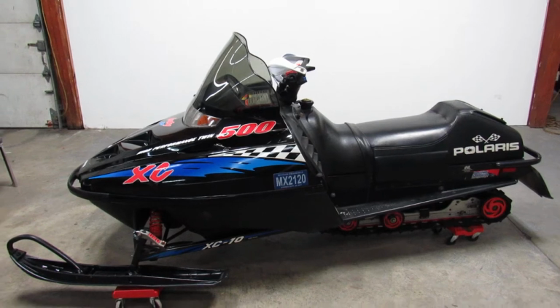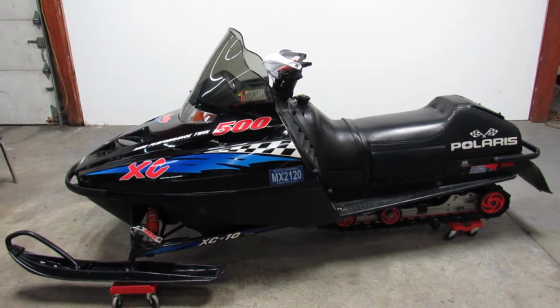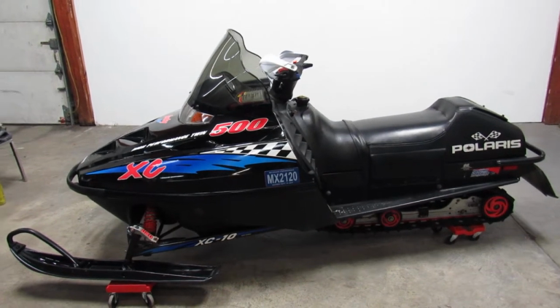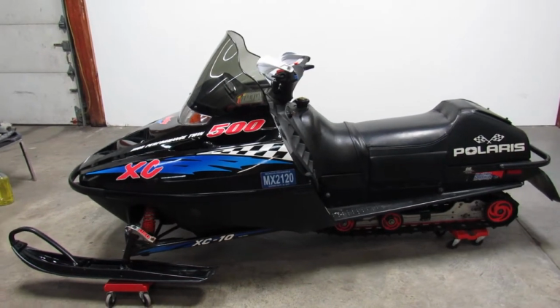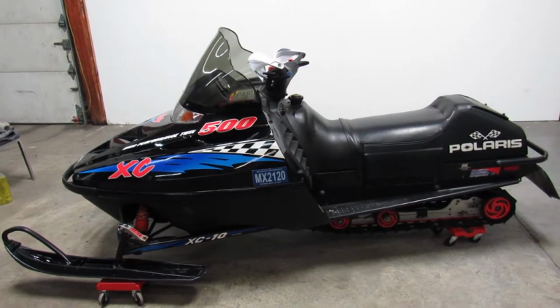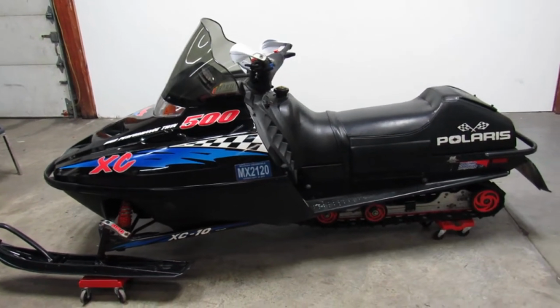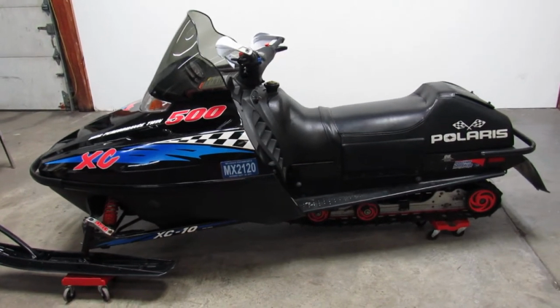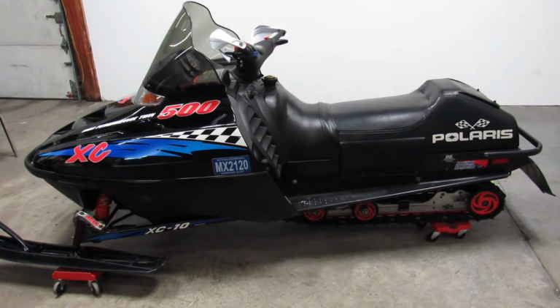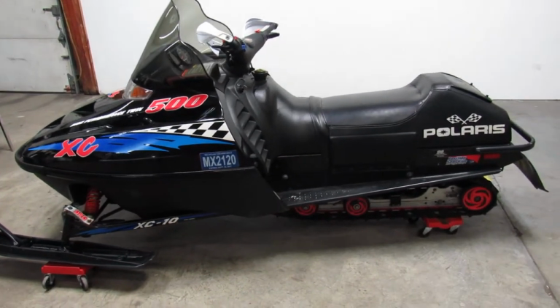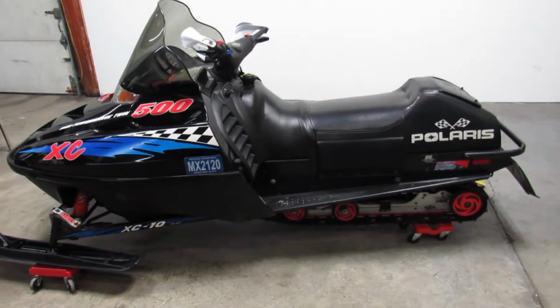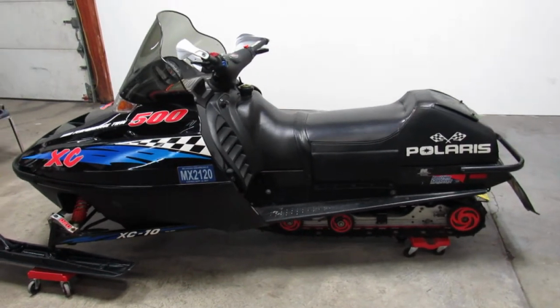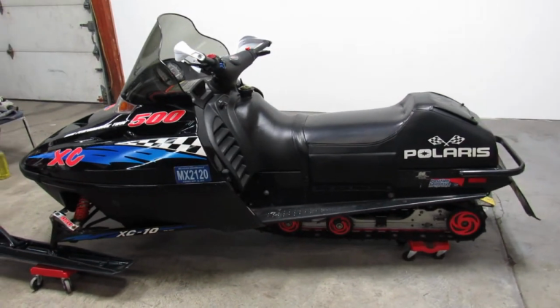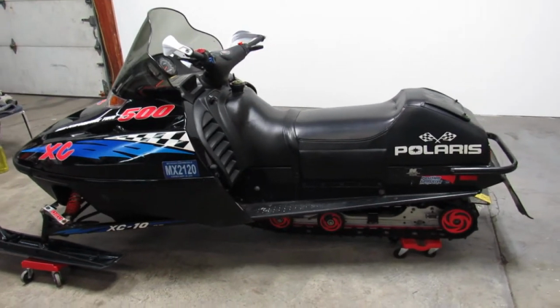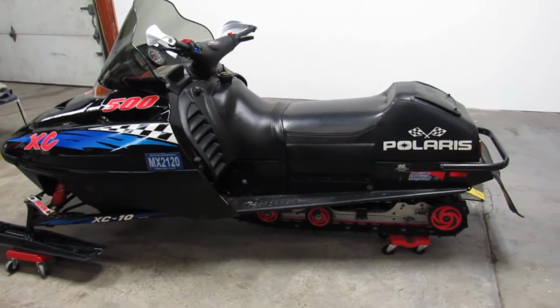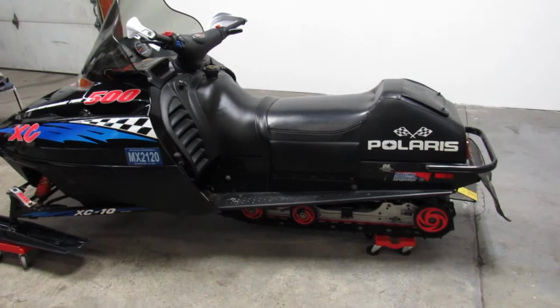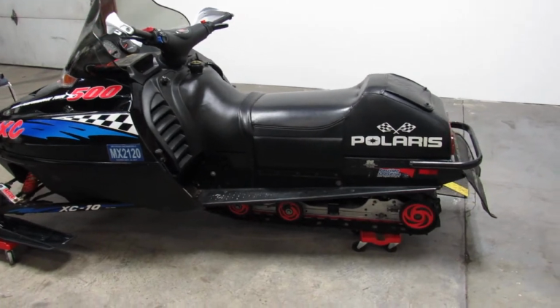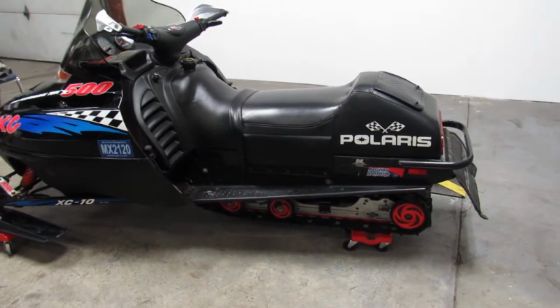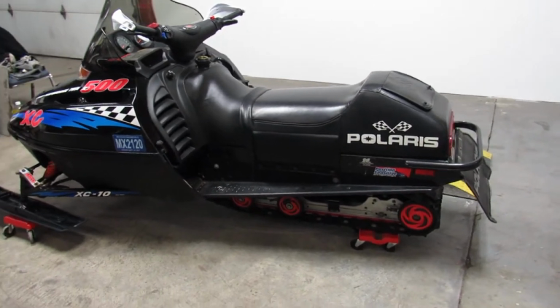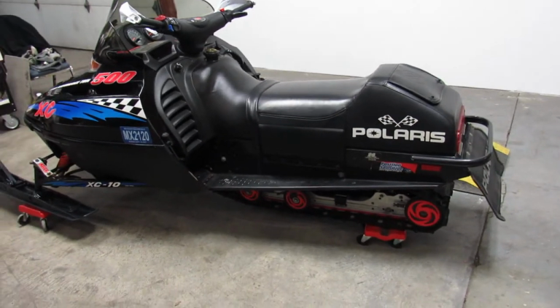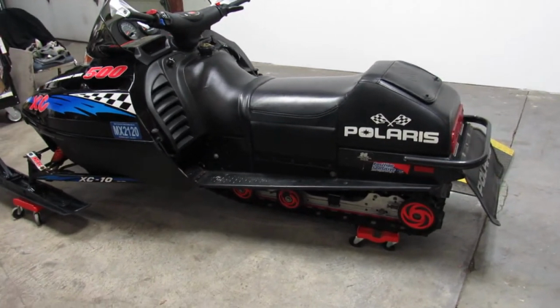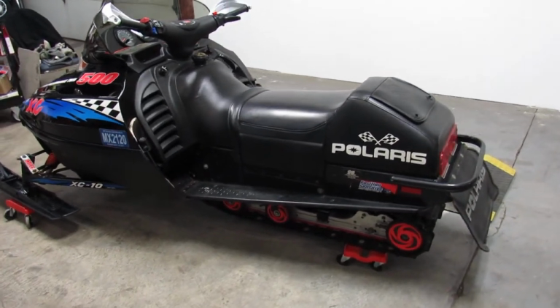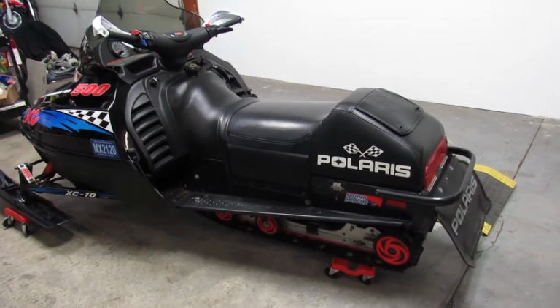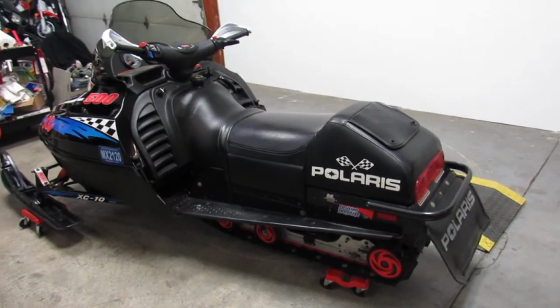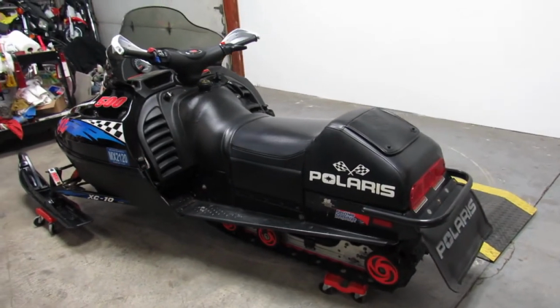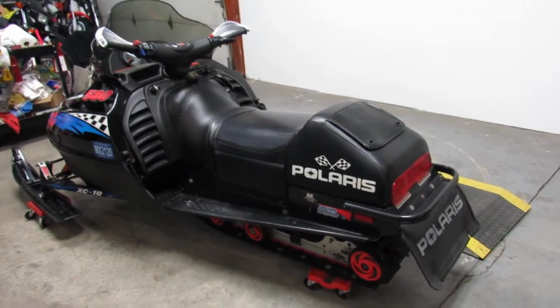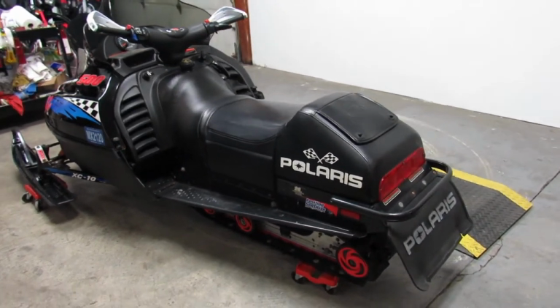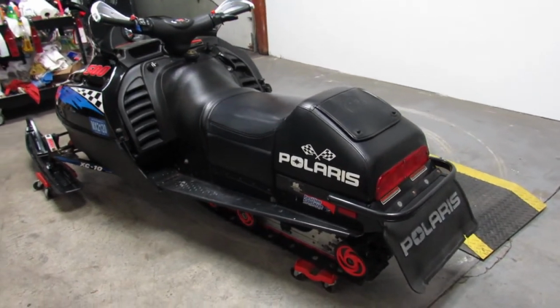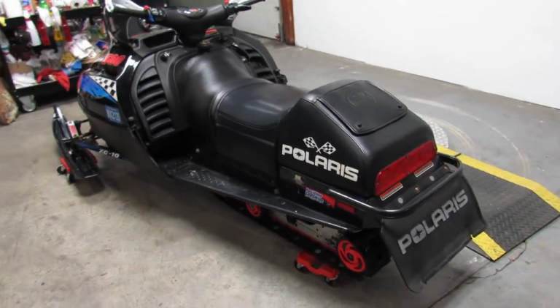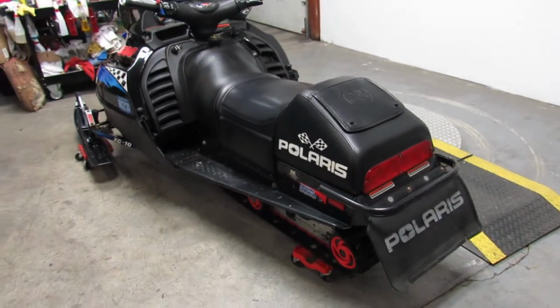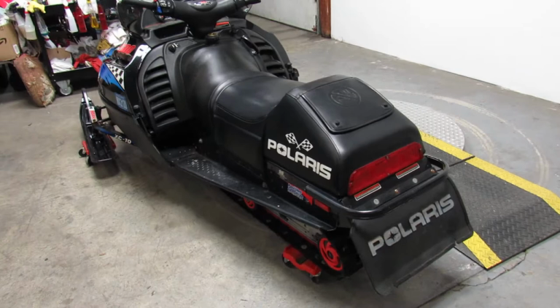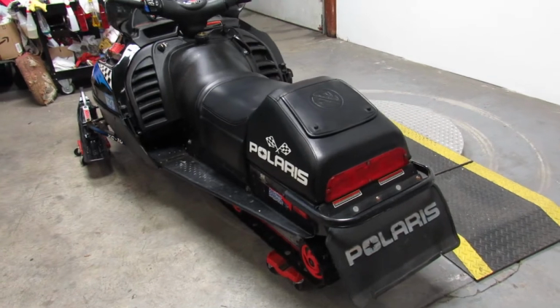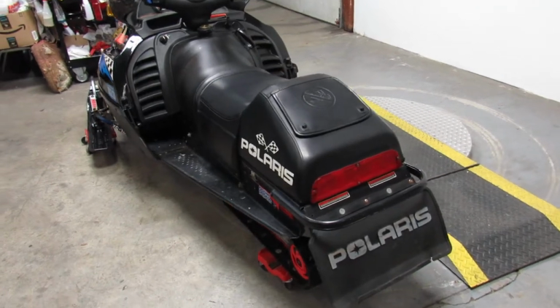Hey guys, Andrew and Aaron here at Approval Power Sports doing some videos on the used sleds we got. This one here is a 99 Polaris Indy XC500 SP snowmobile for sale.